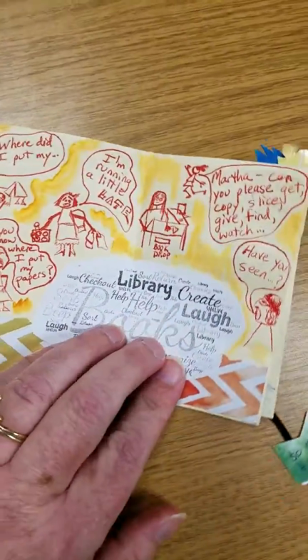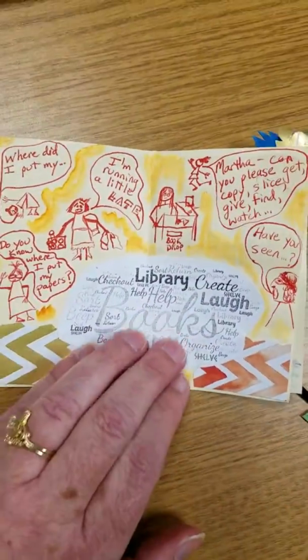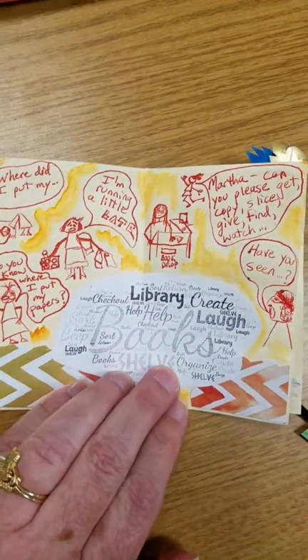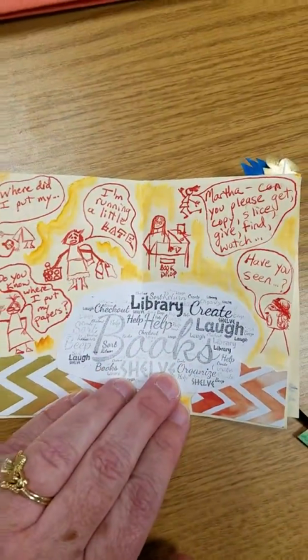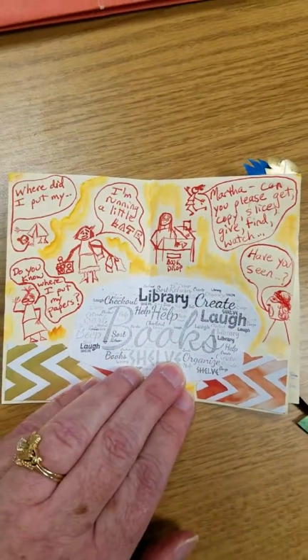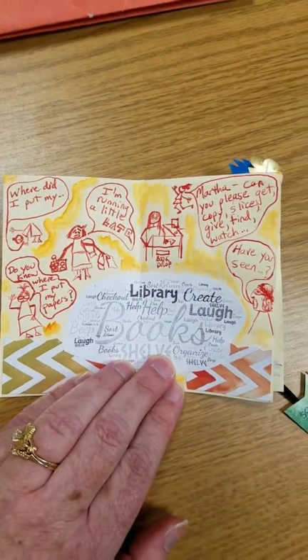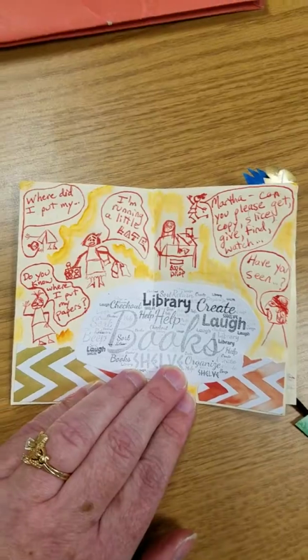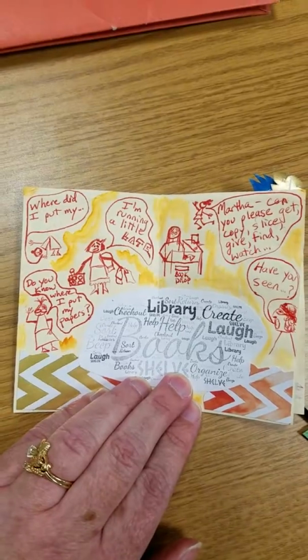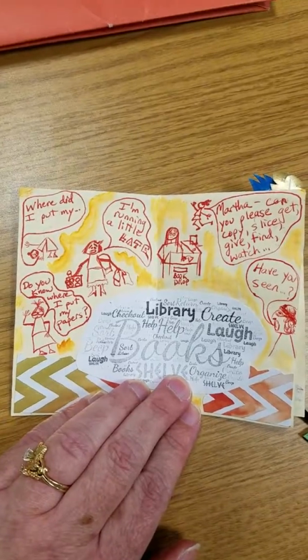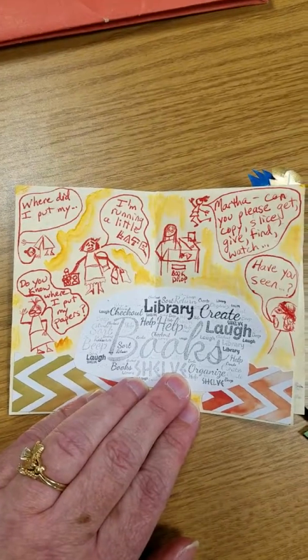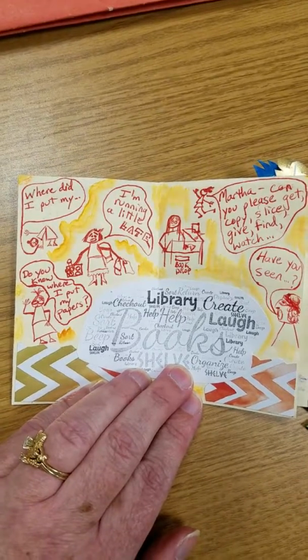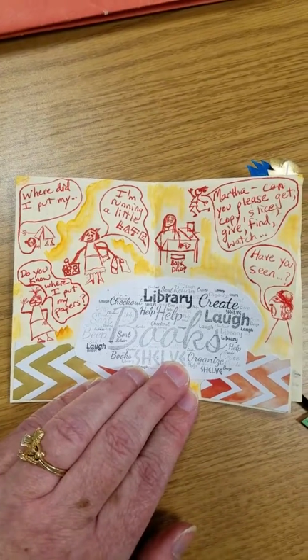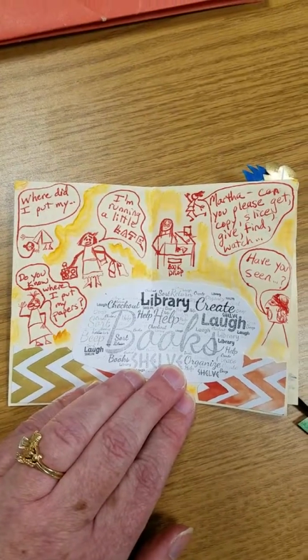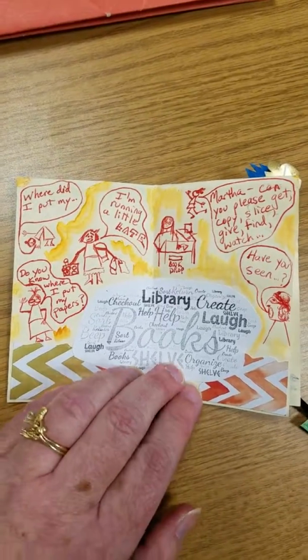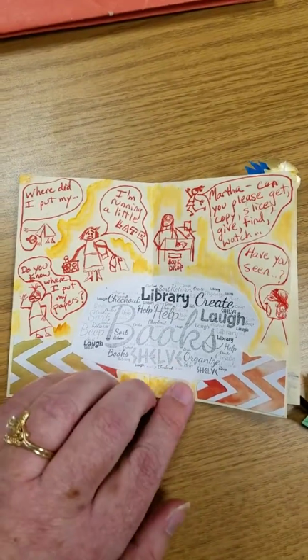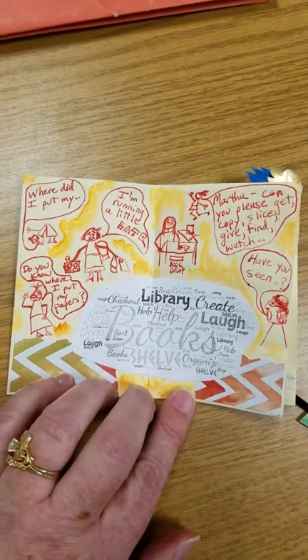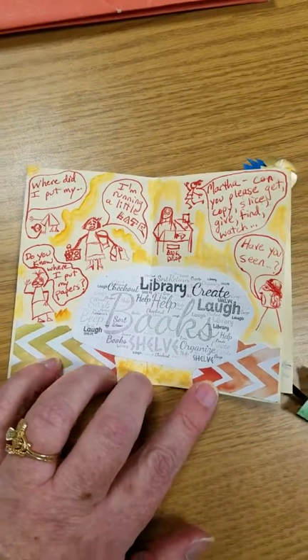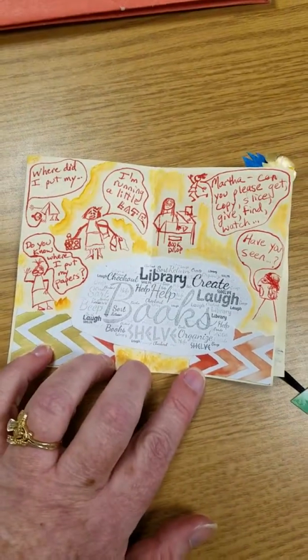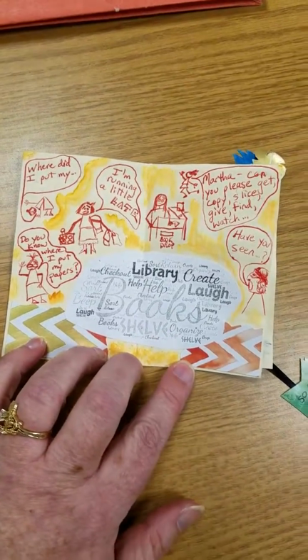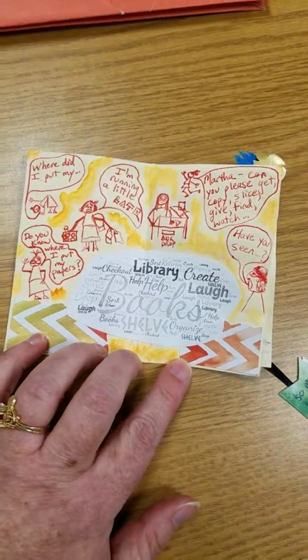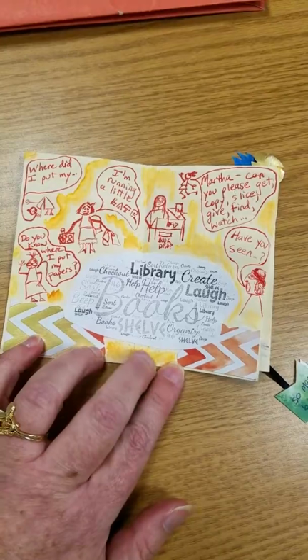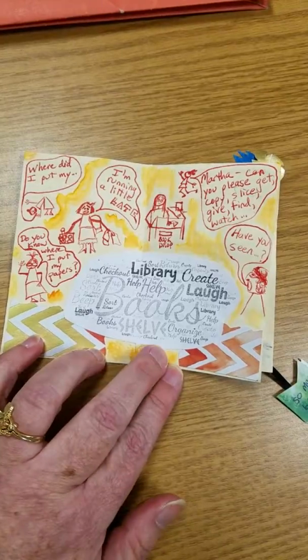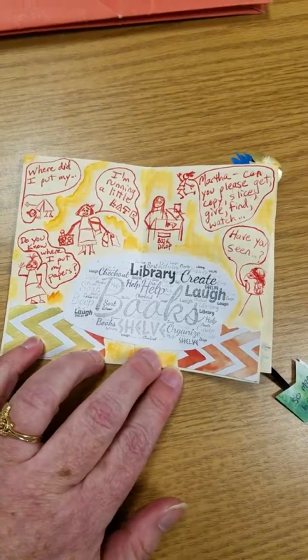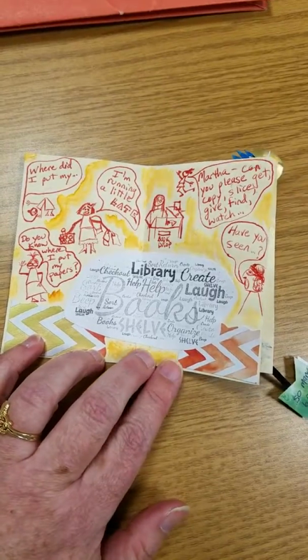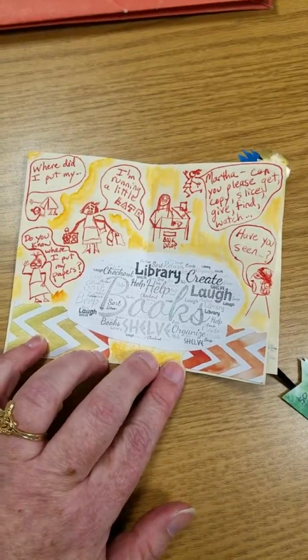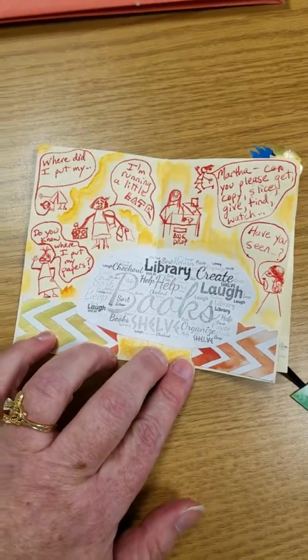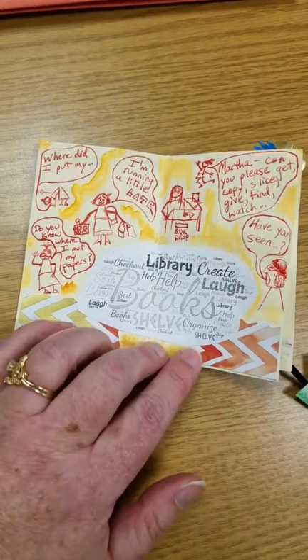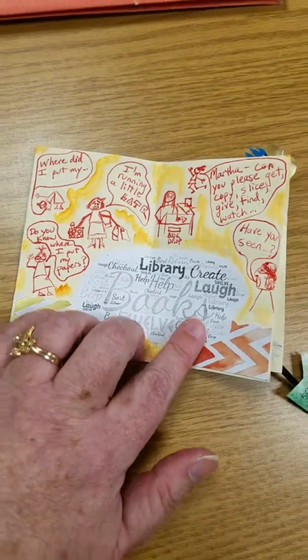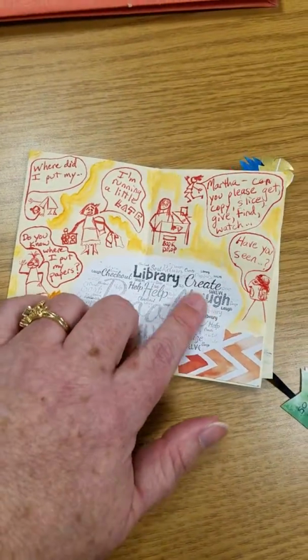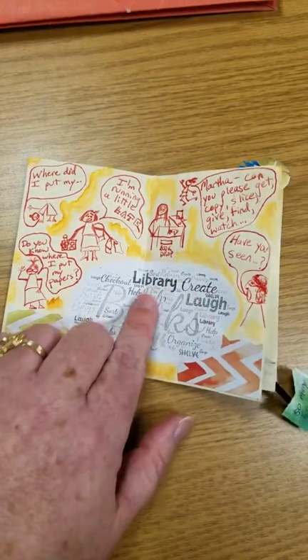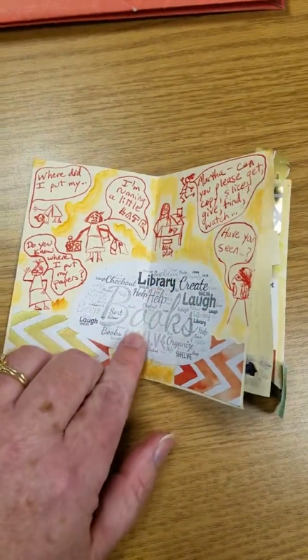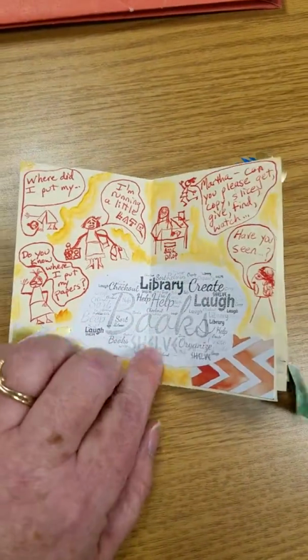The next page has a little comic, a paper frame with a watercolor surround, and a wordle on top.